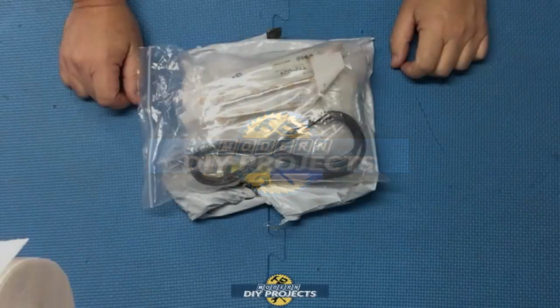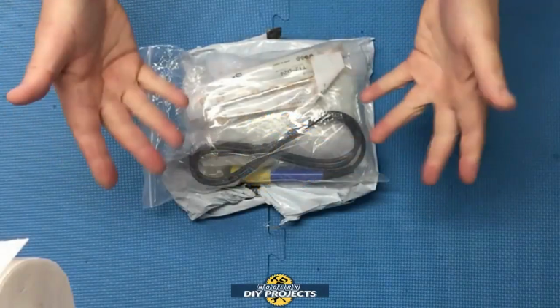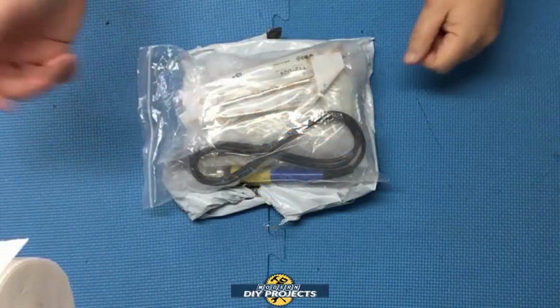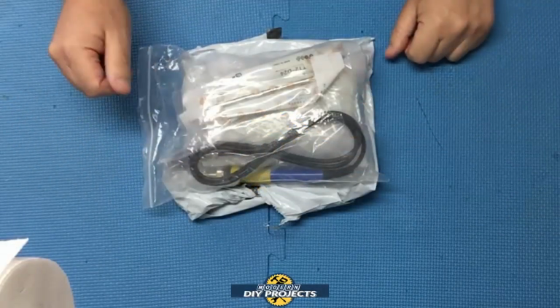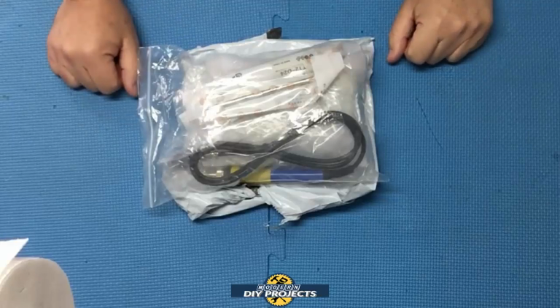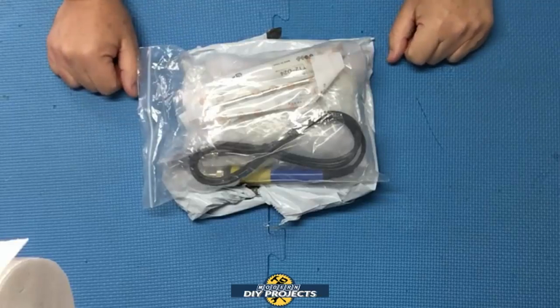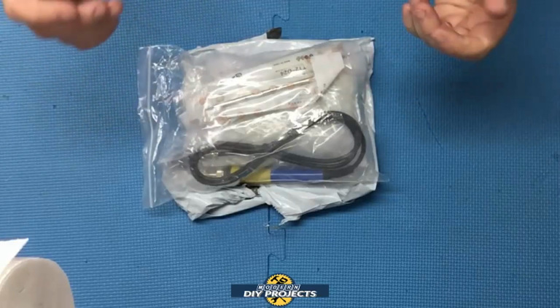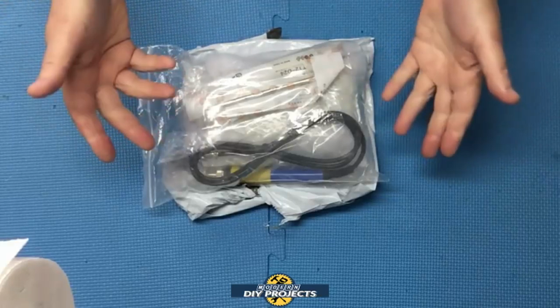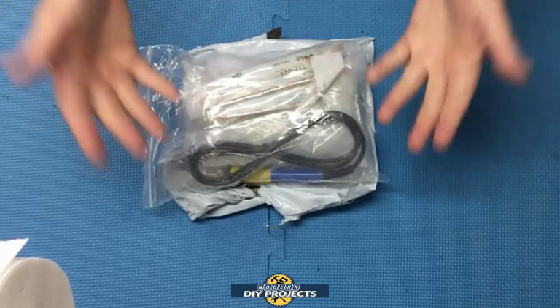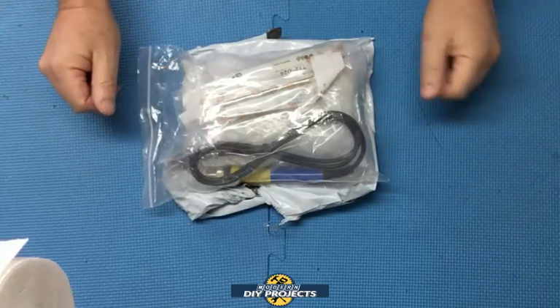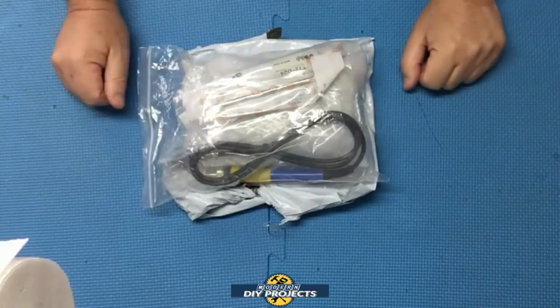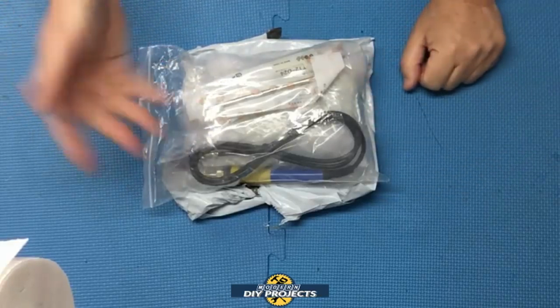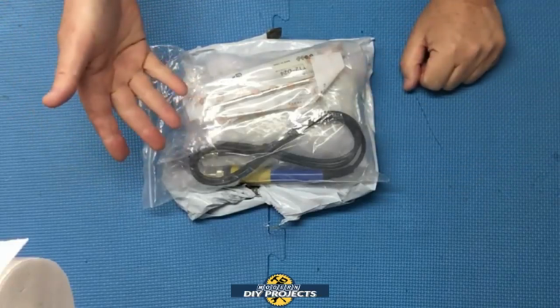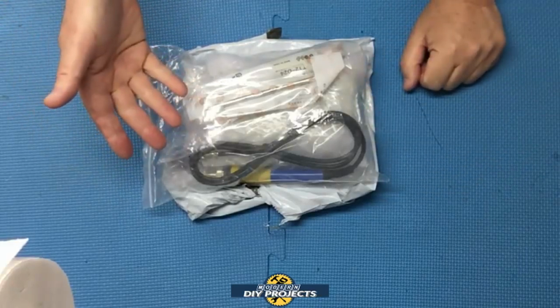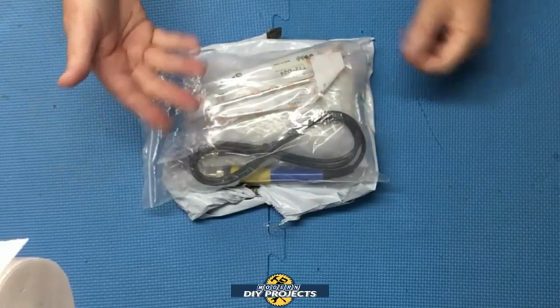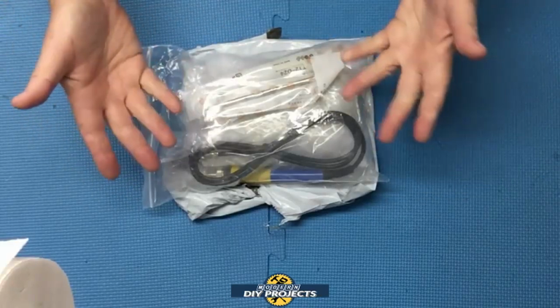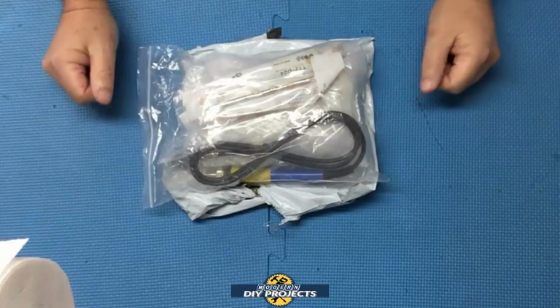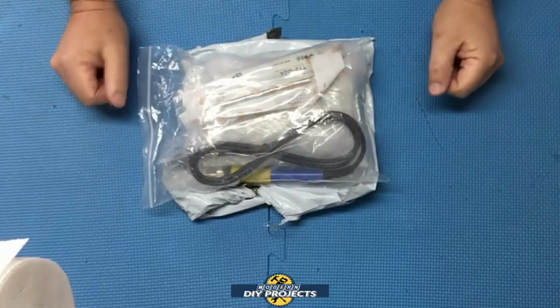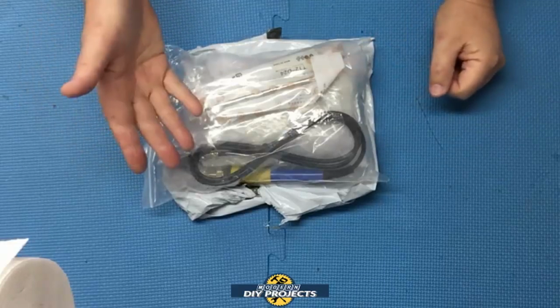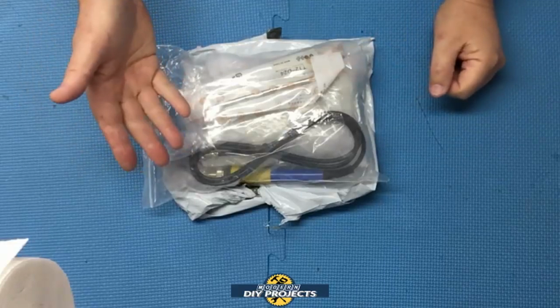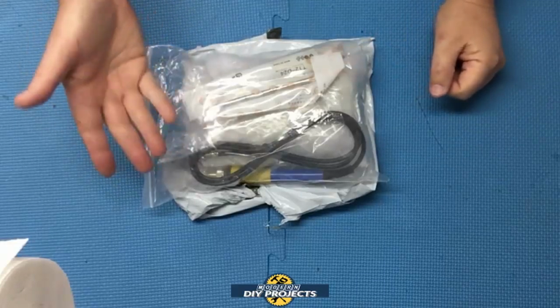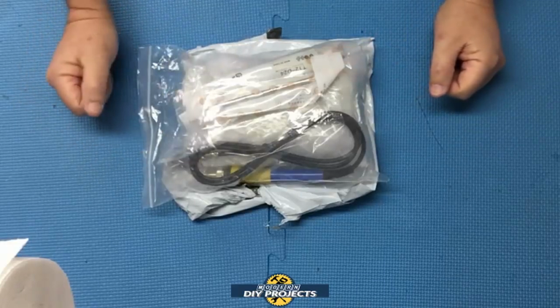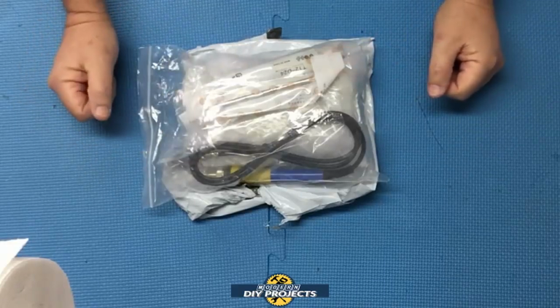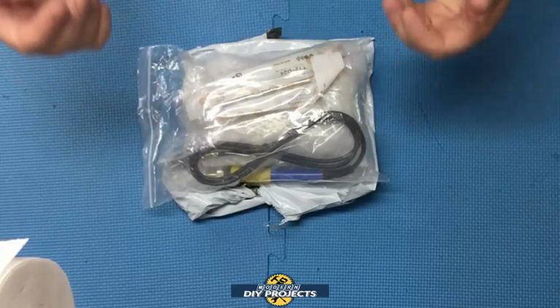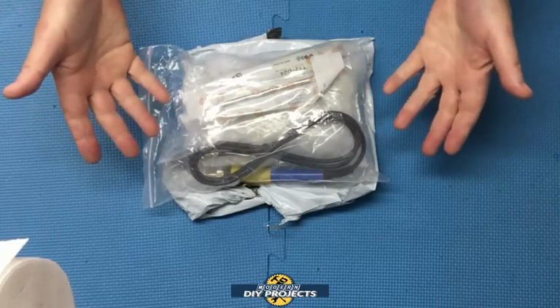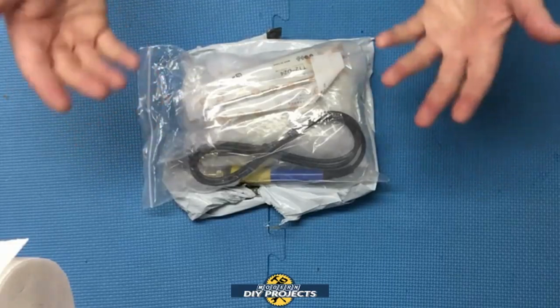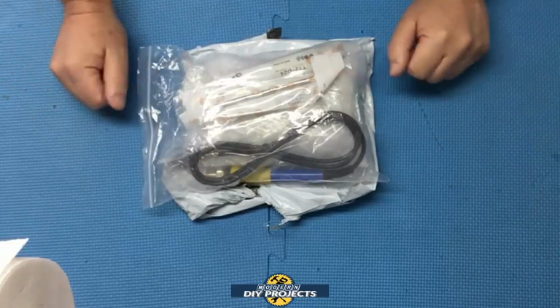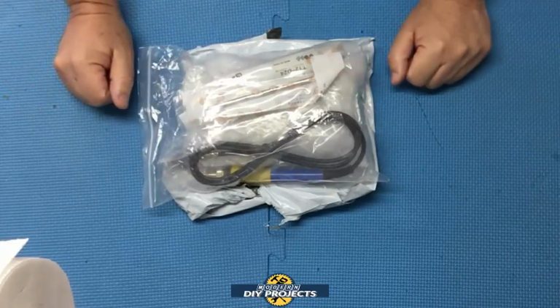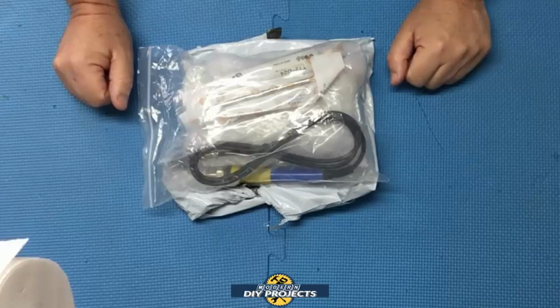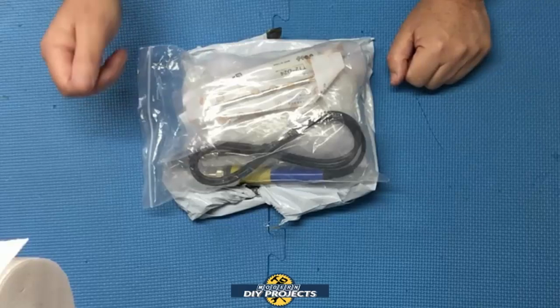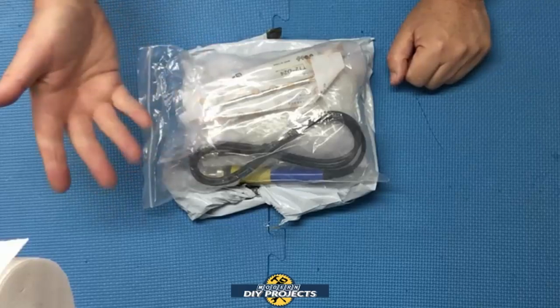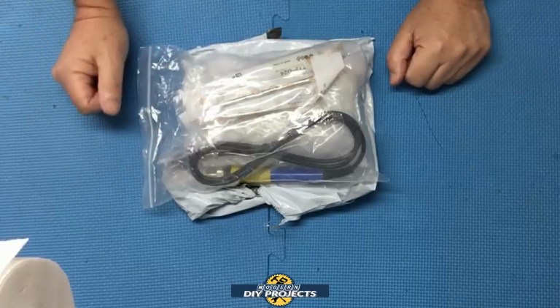Hello everyone and welcome. Soldering is a basic skill that all DIYers learn at some point. I've been soldering since I was young and had a RadioShack soldering station that lasted me for many many years.